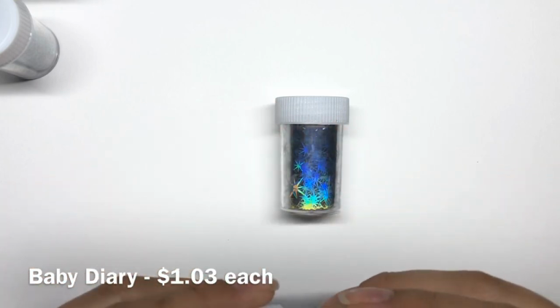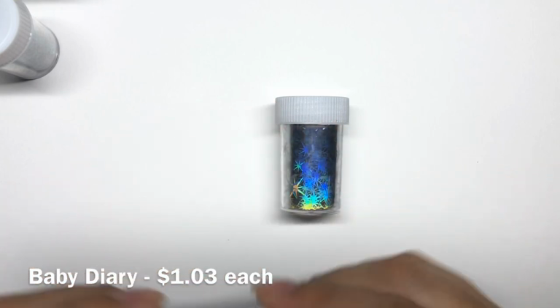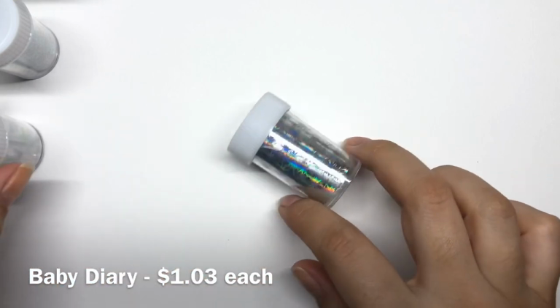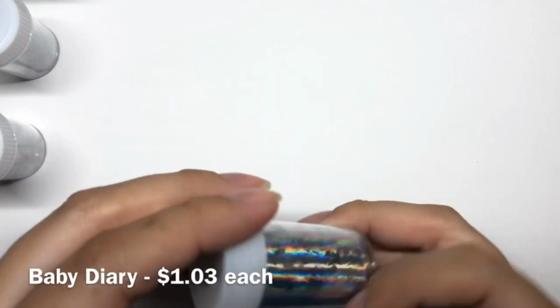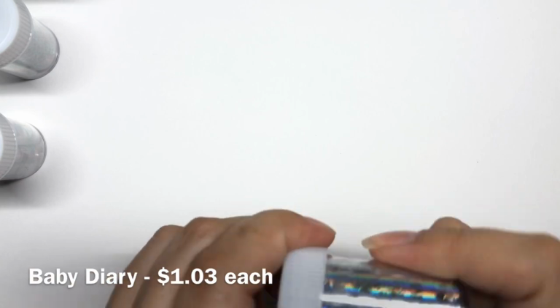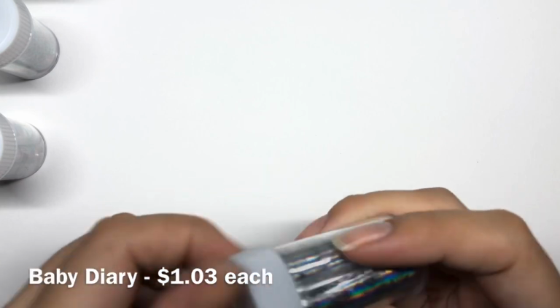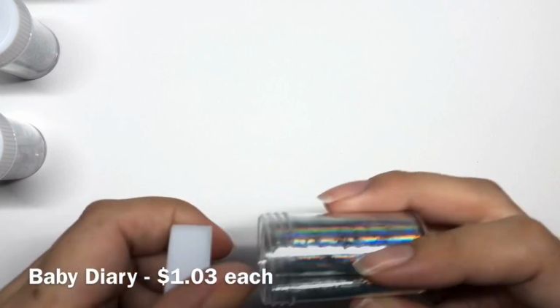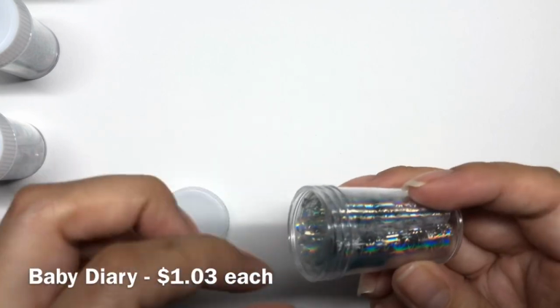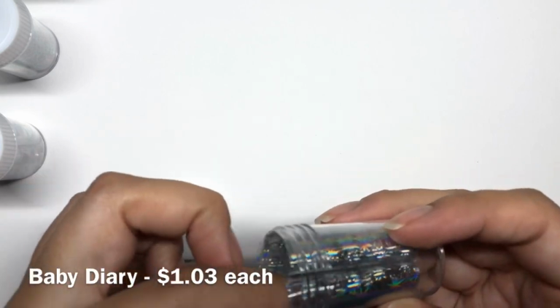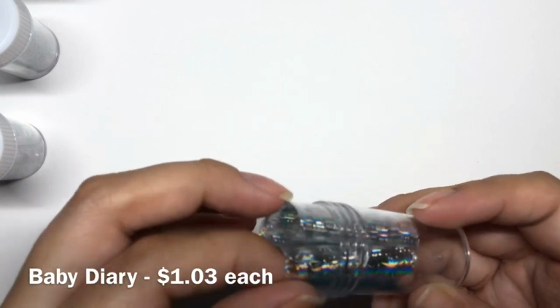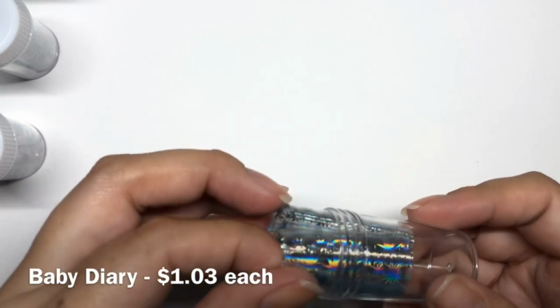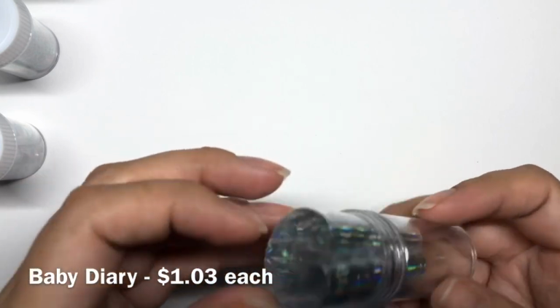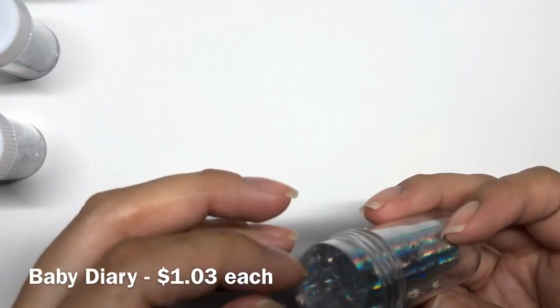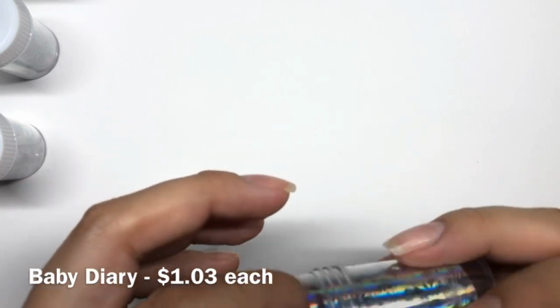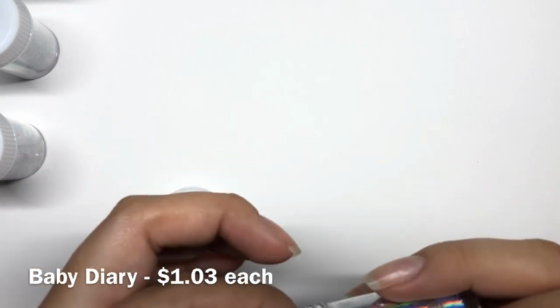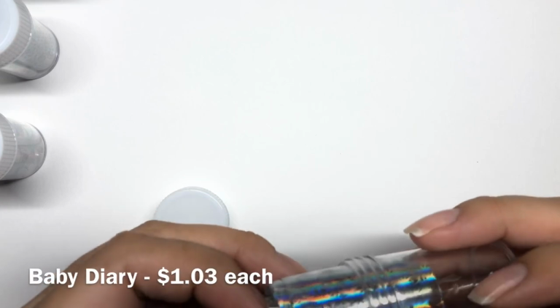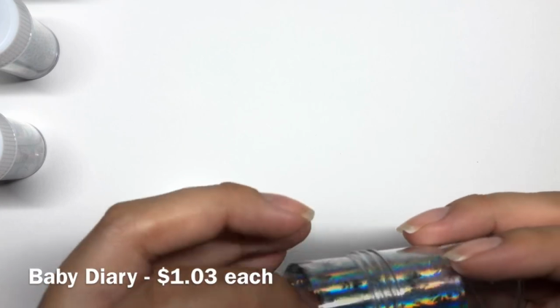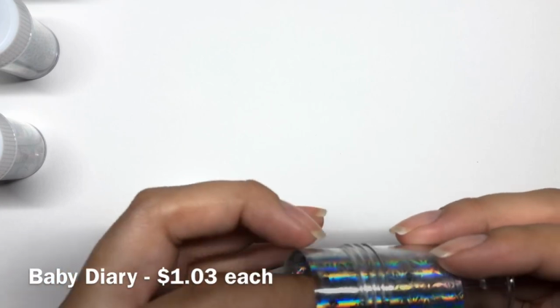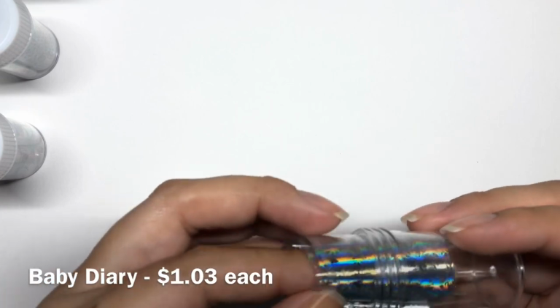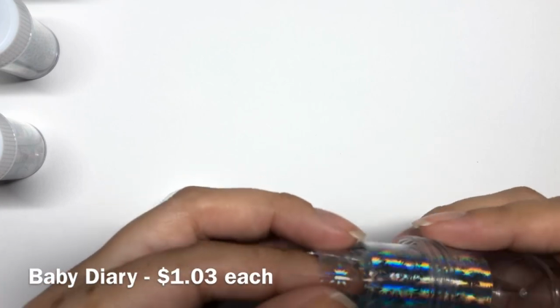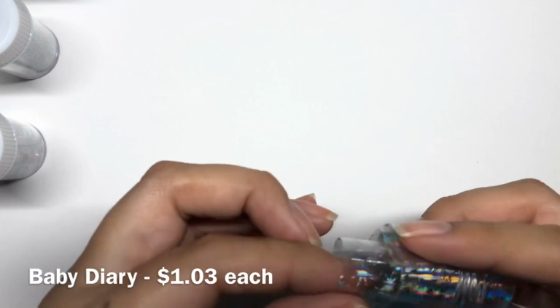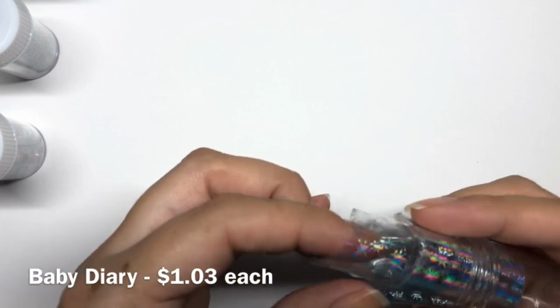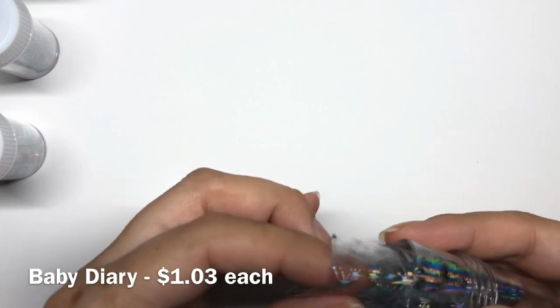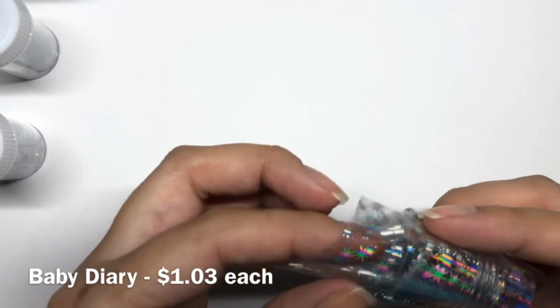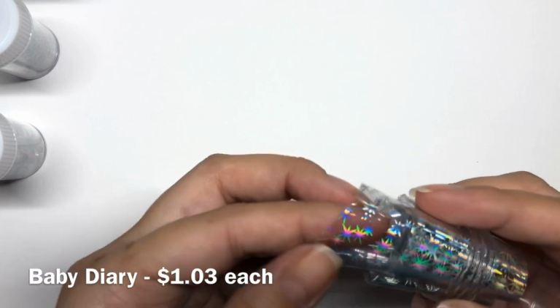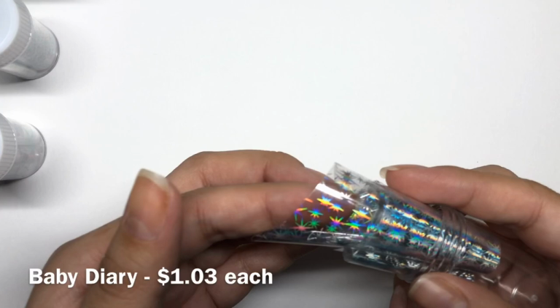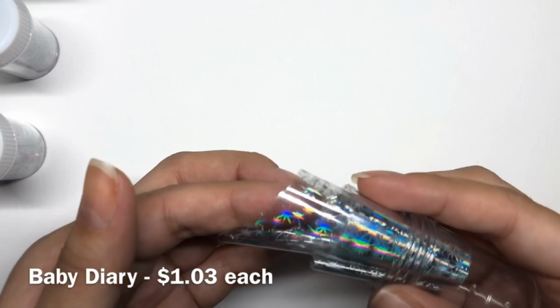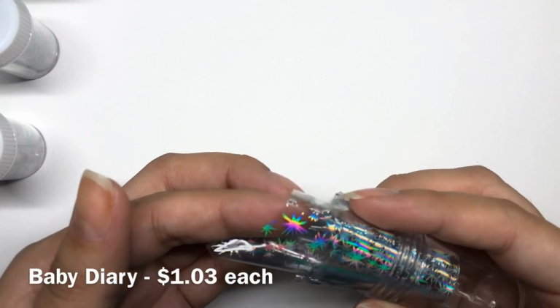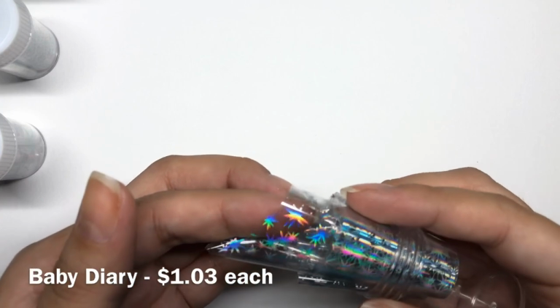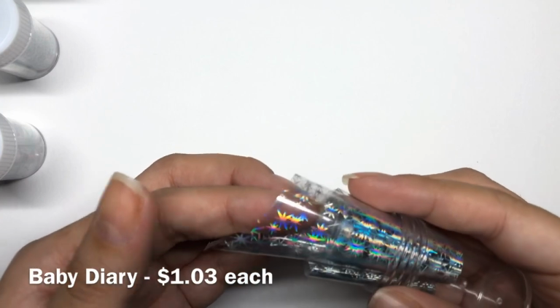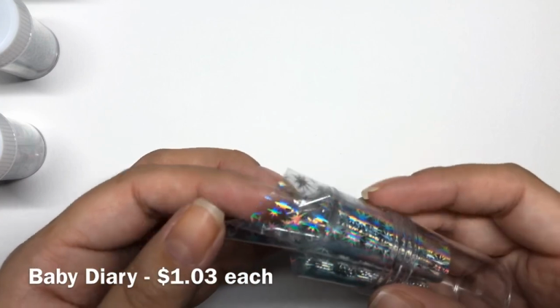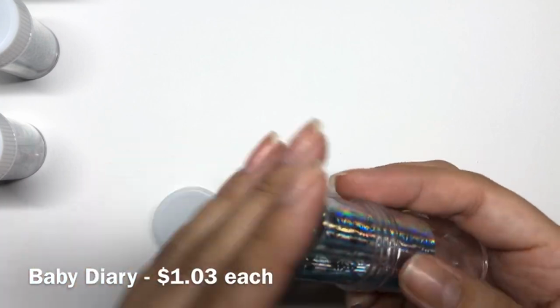And then last but not least, I got this one which is pretty much stars. It has a clear background with stars on it. So I did get the one with a black background, which you guys saw in the last video, but this one's clear. It's super holographic.